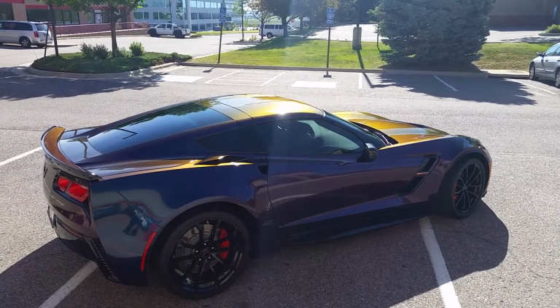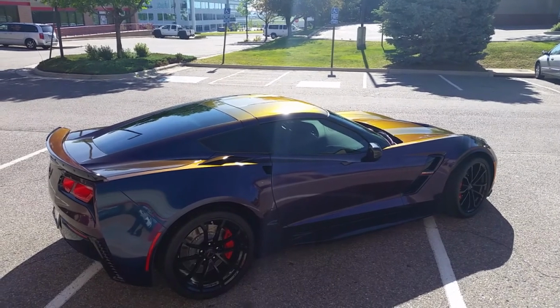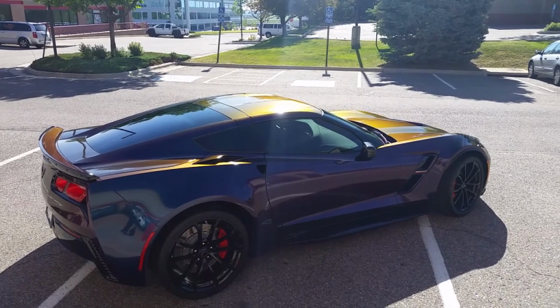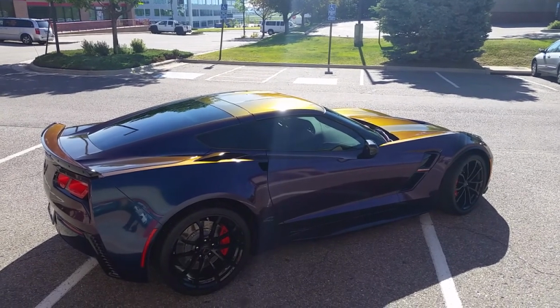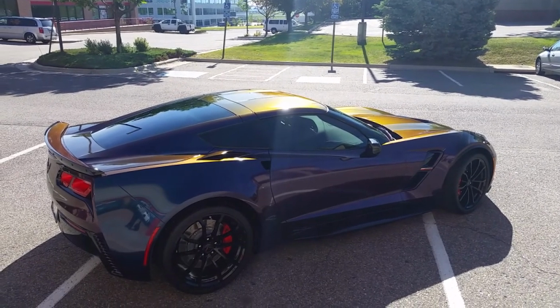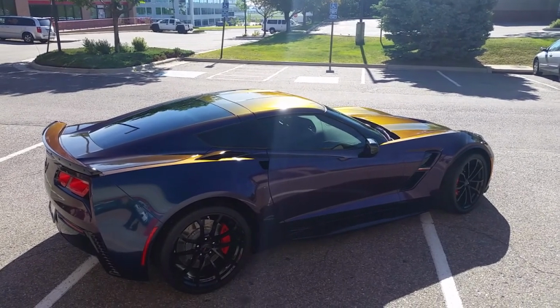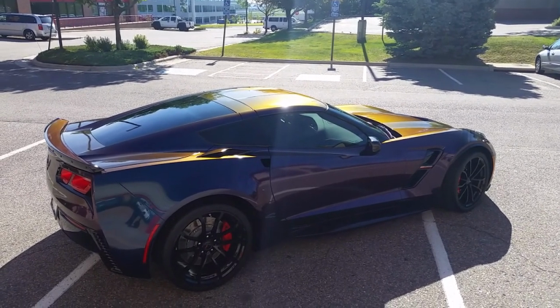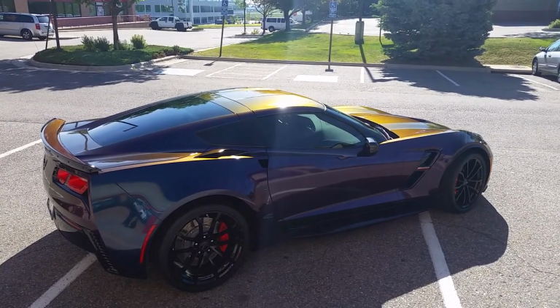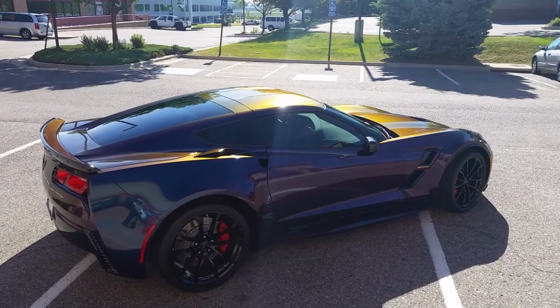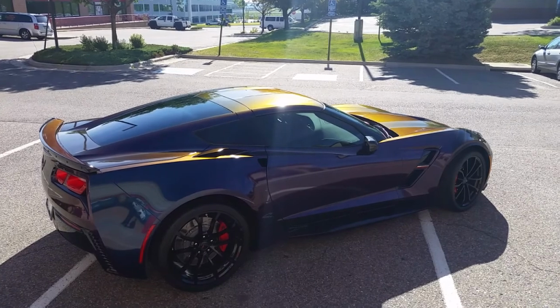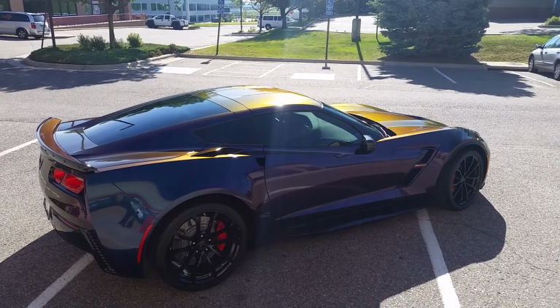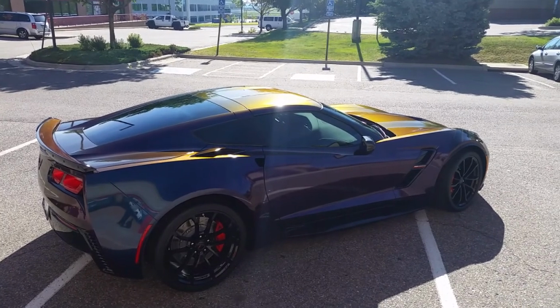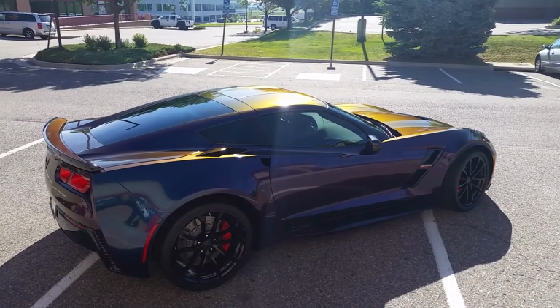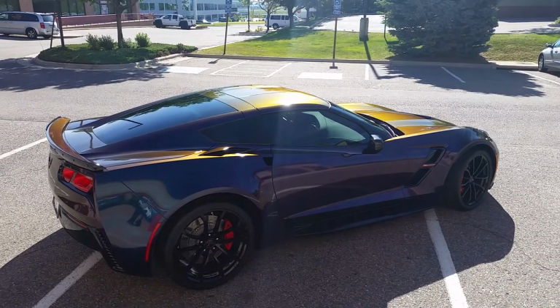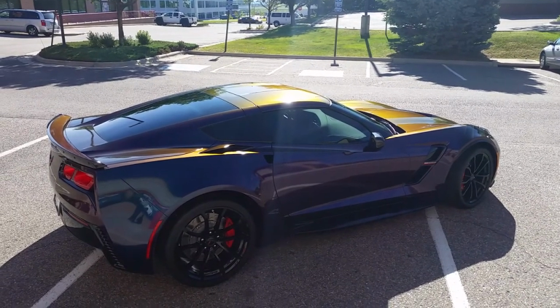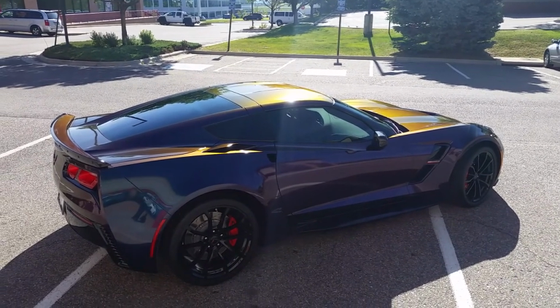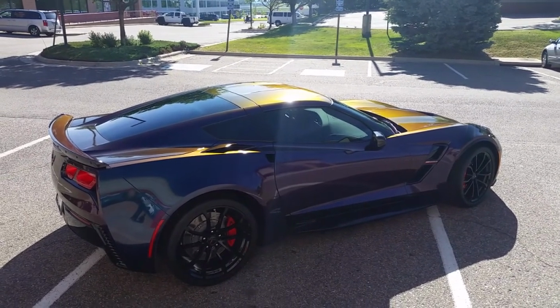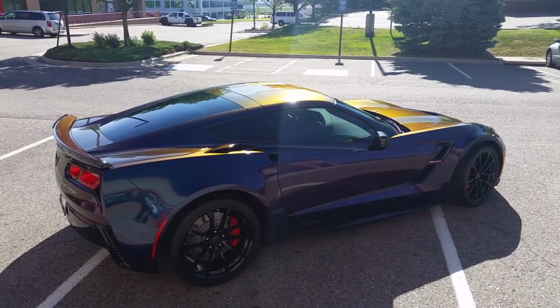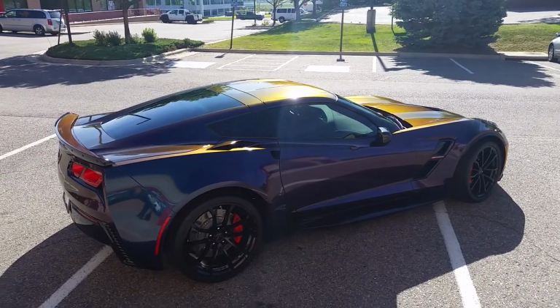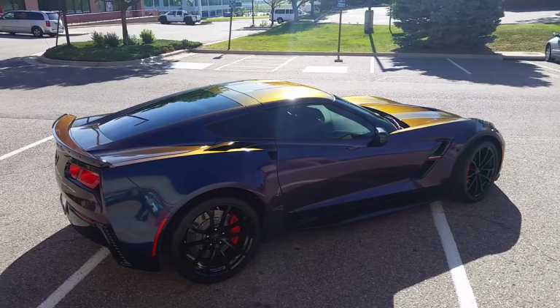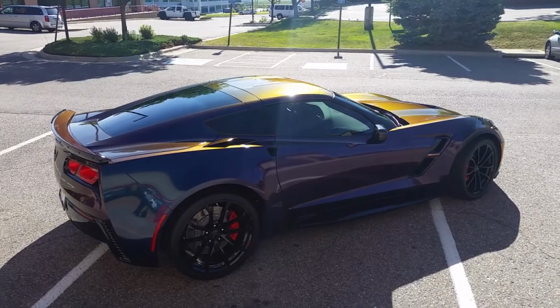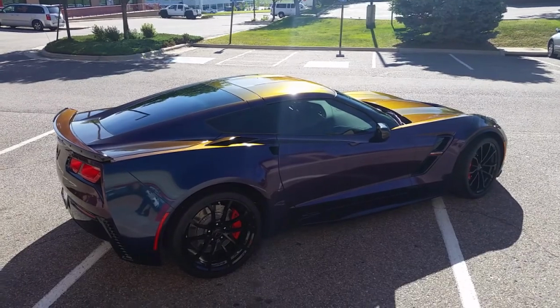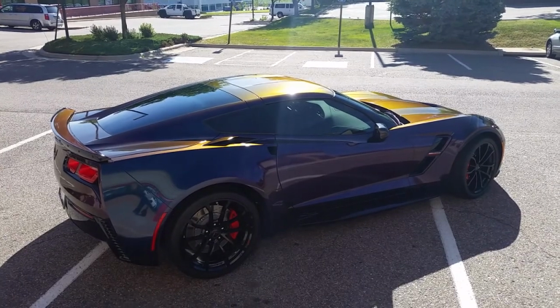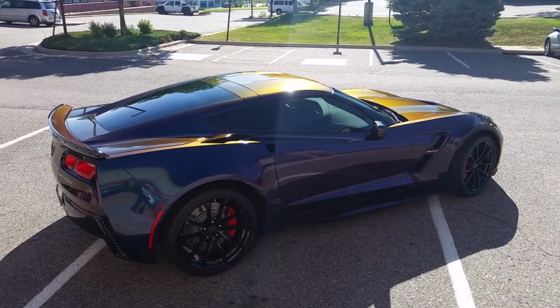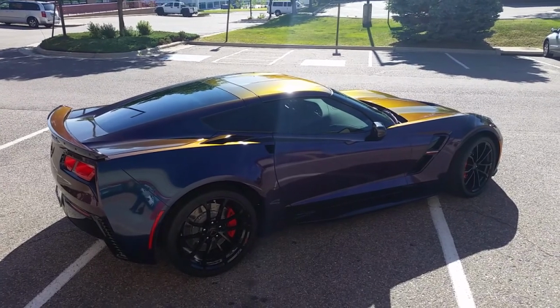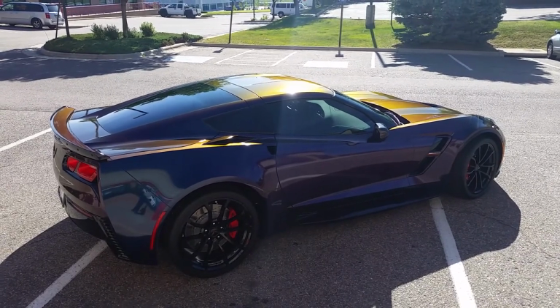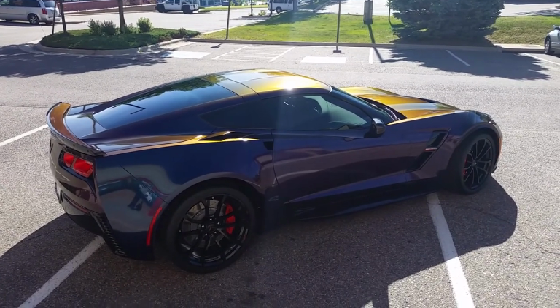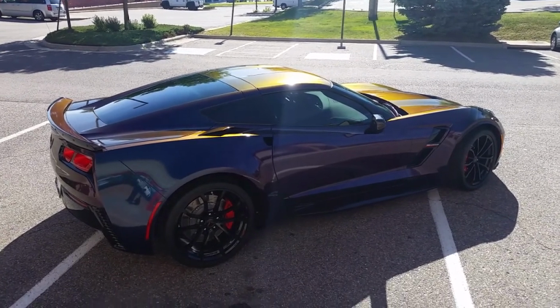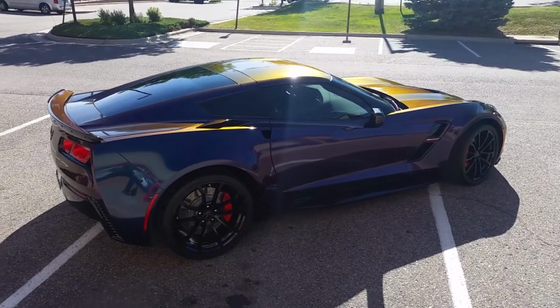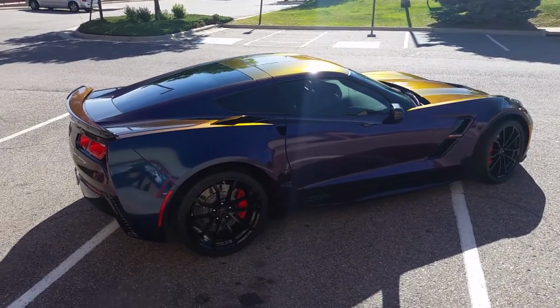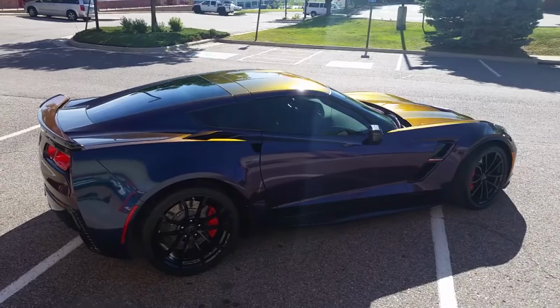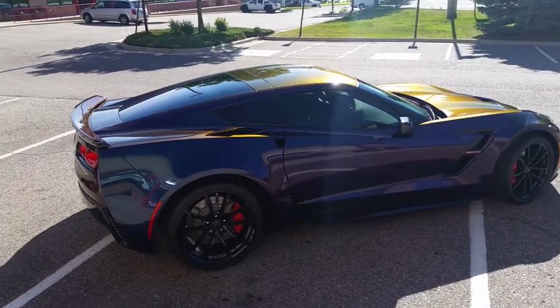Hey, Luke at Links here with another quick video of a recent wrap we installed. This has 3M's Gloss Deep Space Color Changing Vinyl. It's an iridescent vinyl that changes color from the different angles that you look at it.